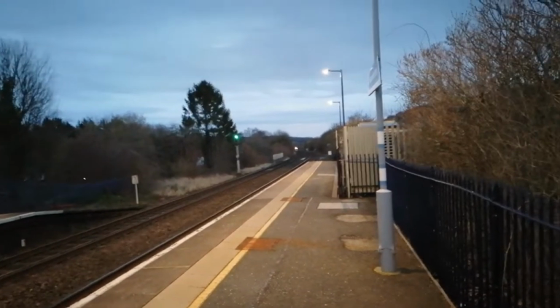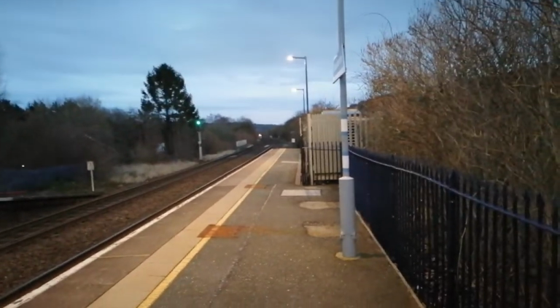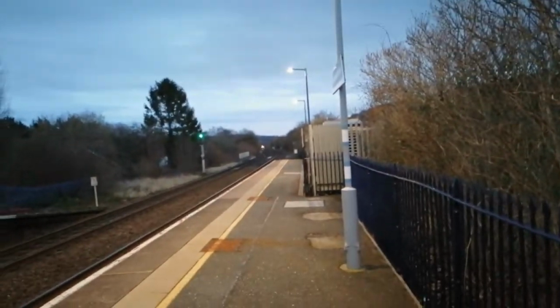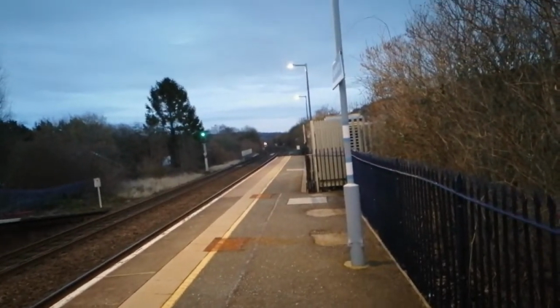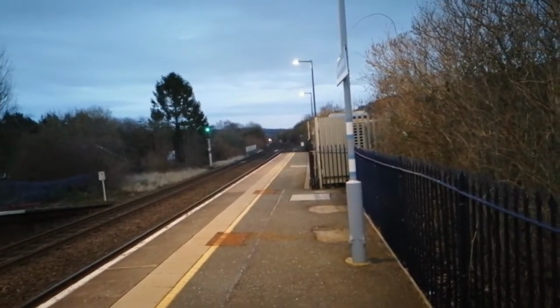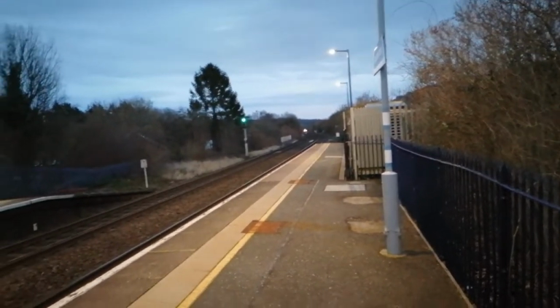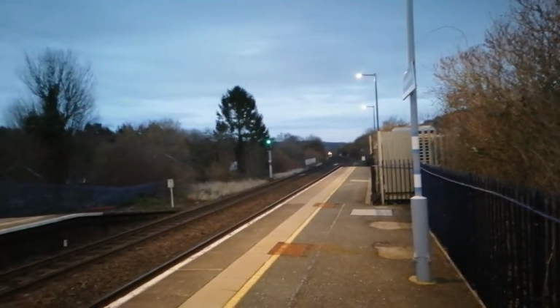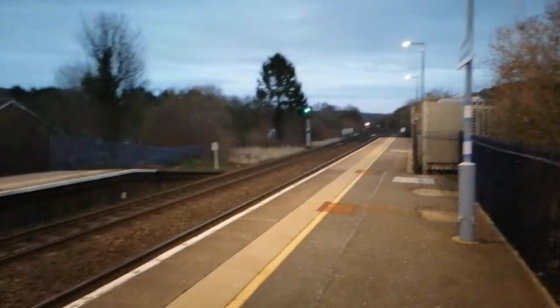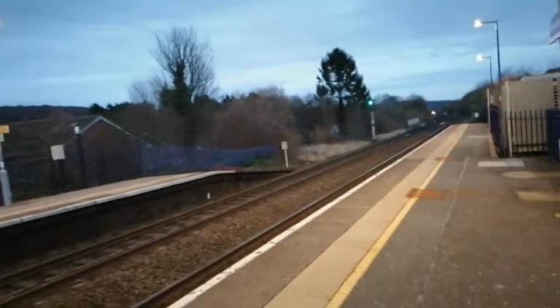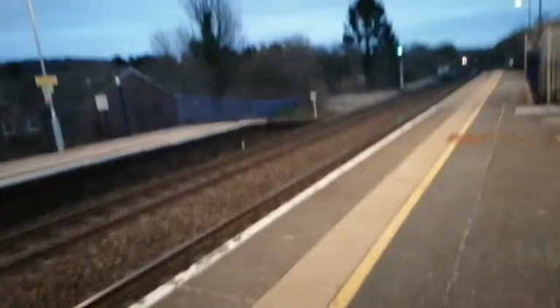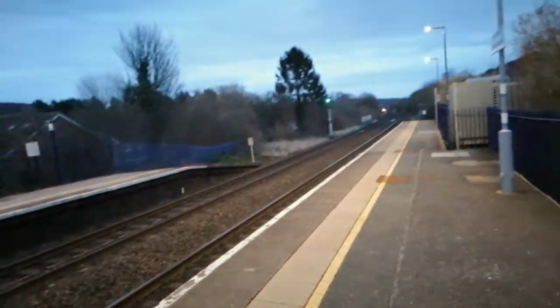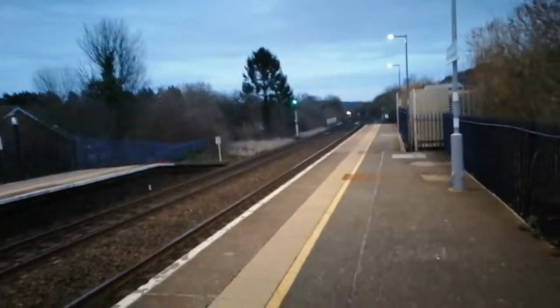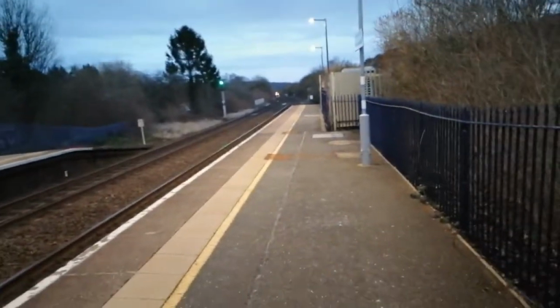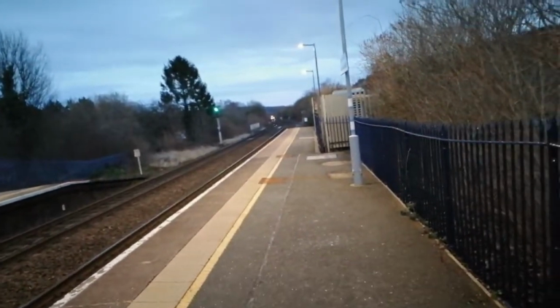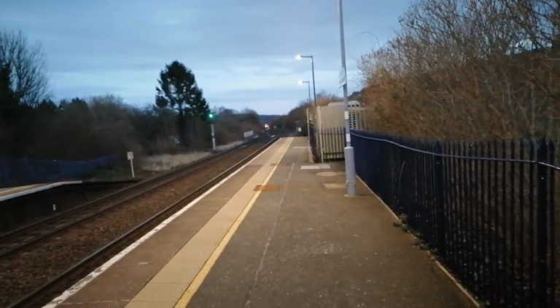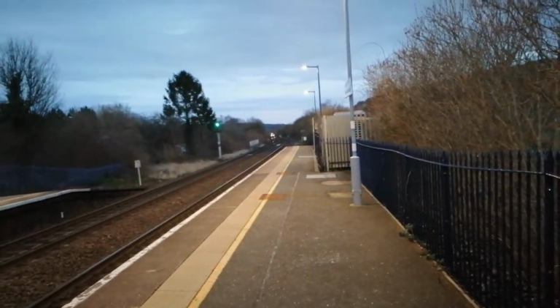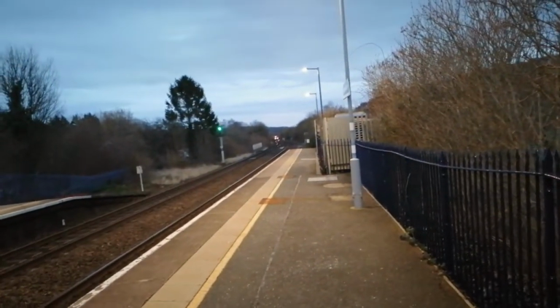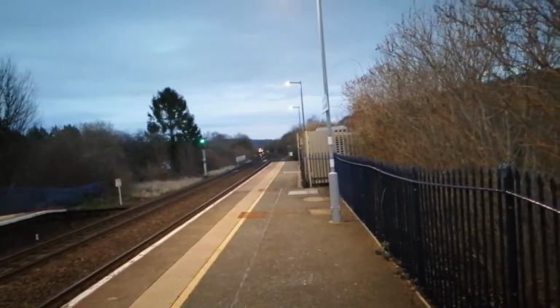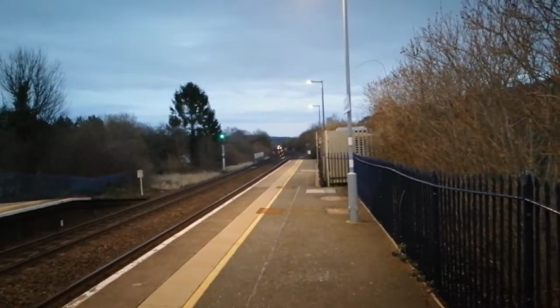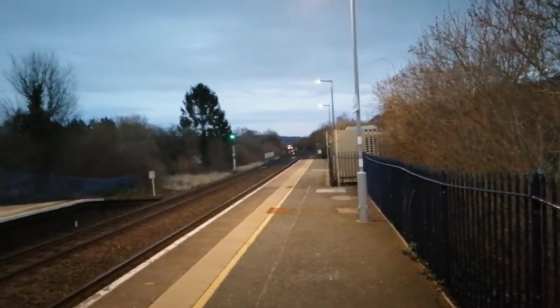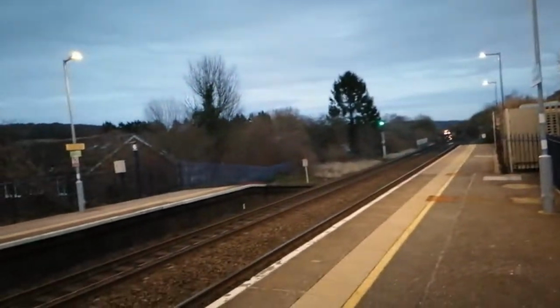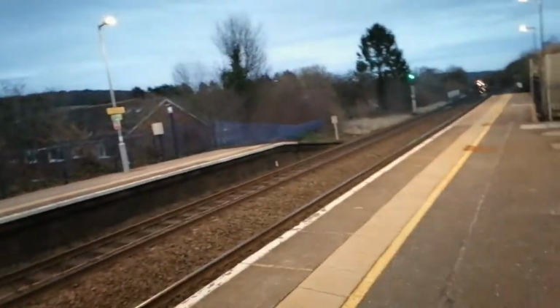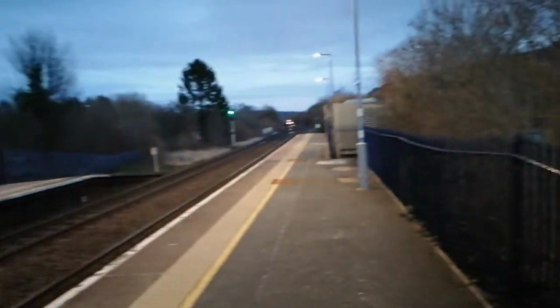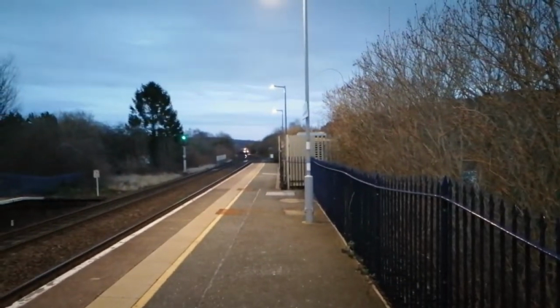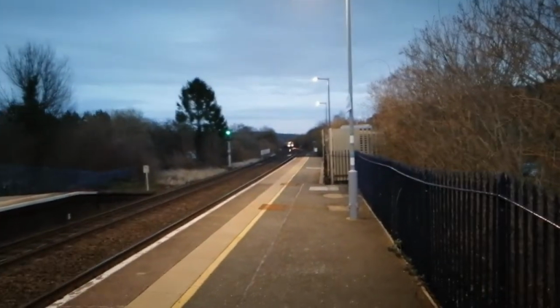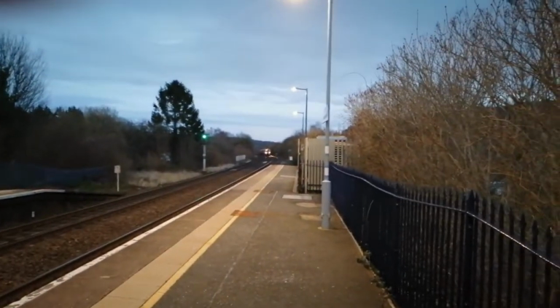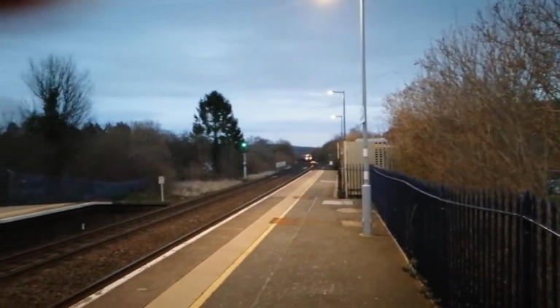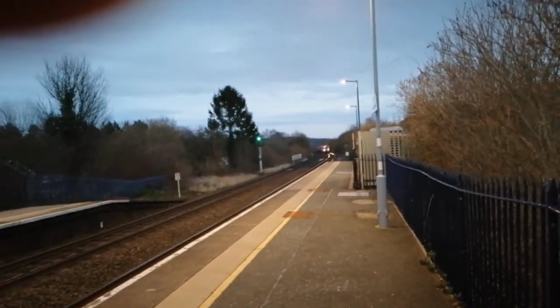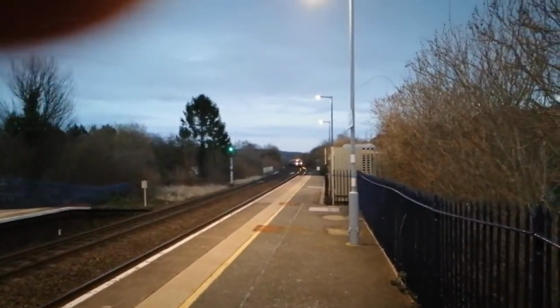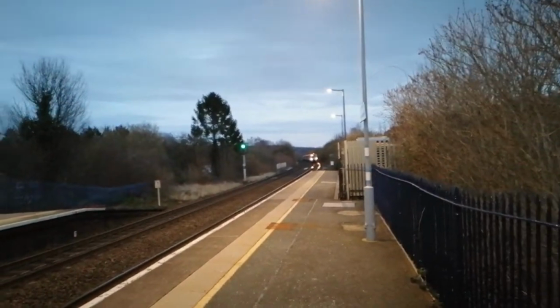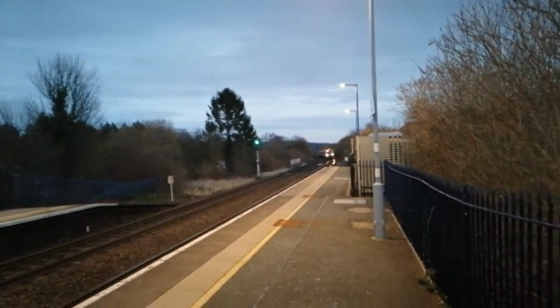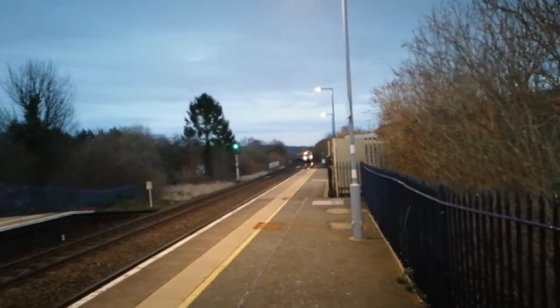In the distance I think that is a Class 168 Turbostar — it could be a Clubman but we'll have to have a look. This is a Turbostar — Class 168 passing at Saunderton. Where's it off to?